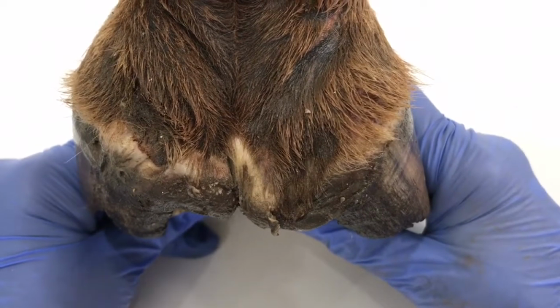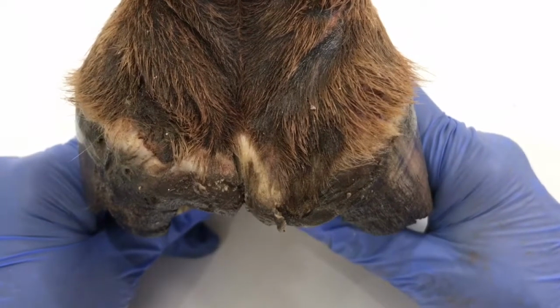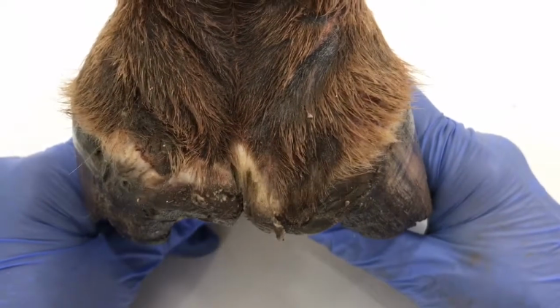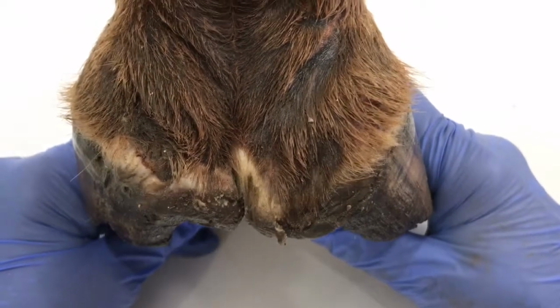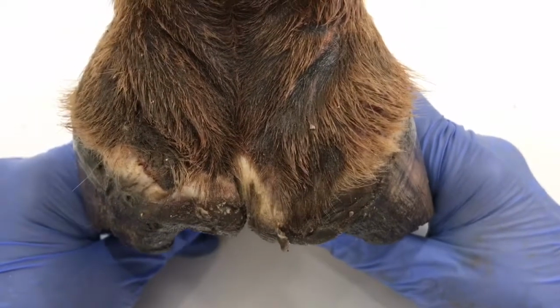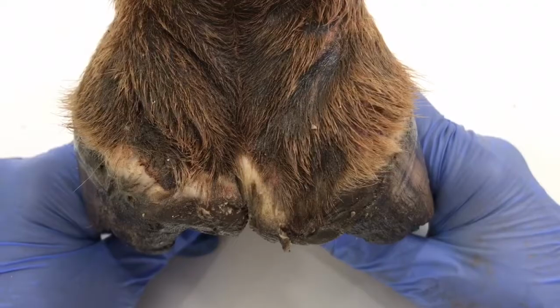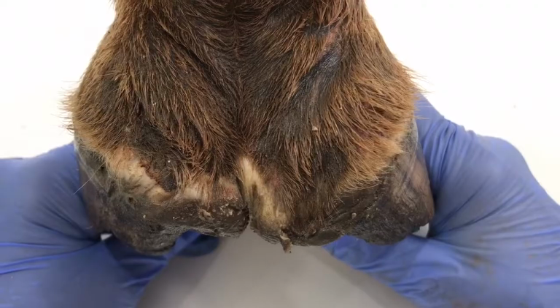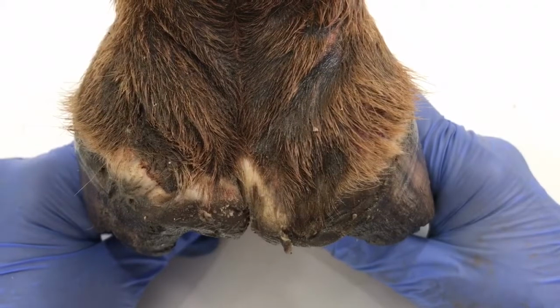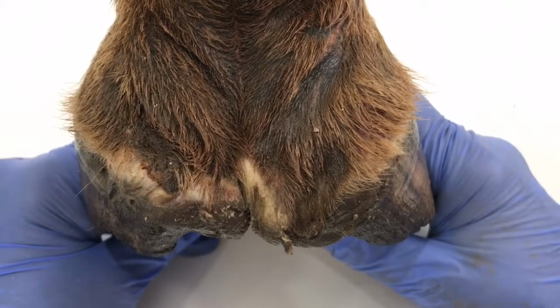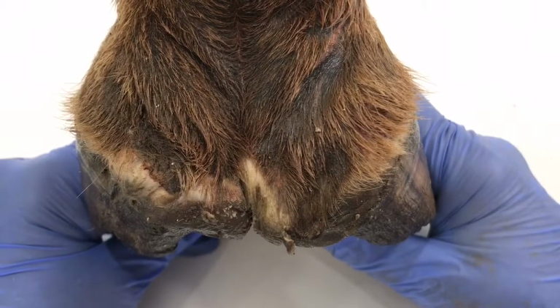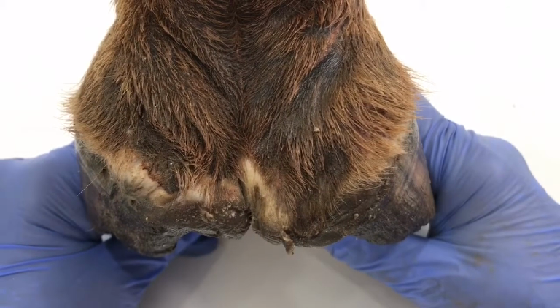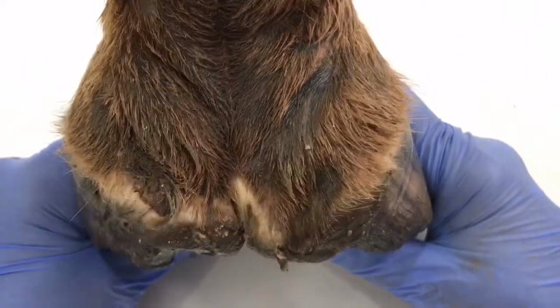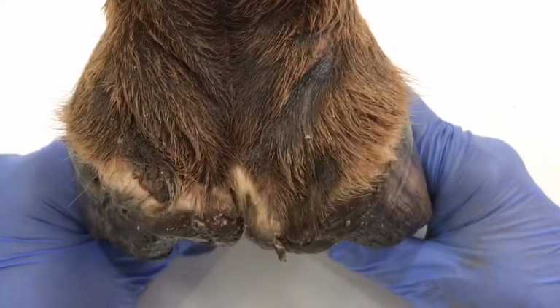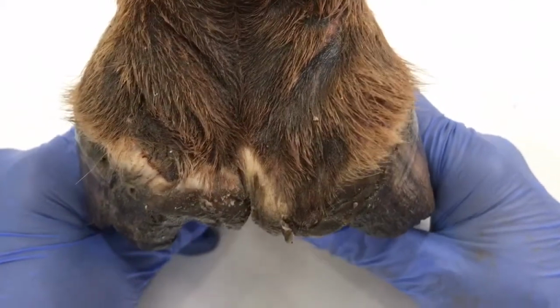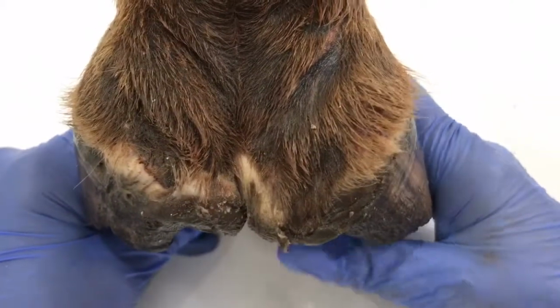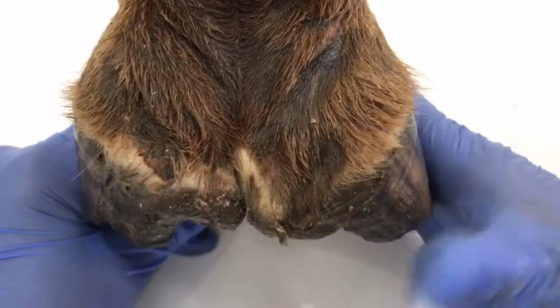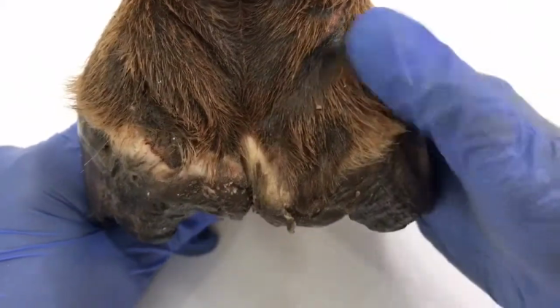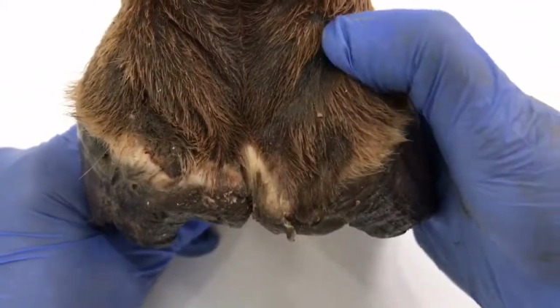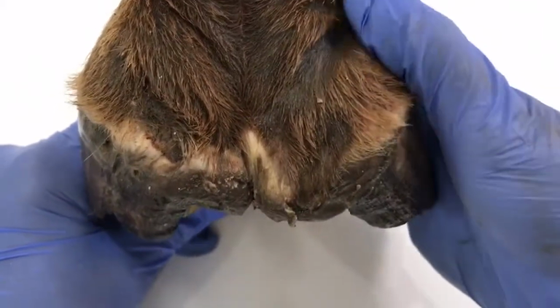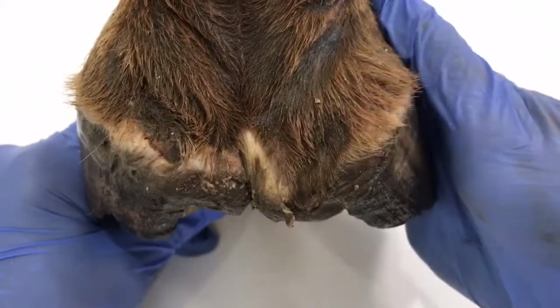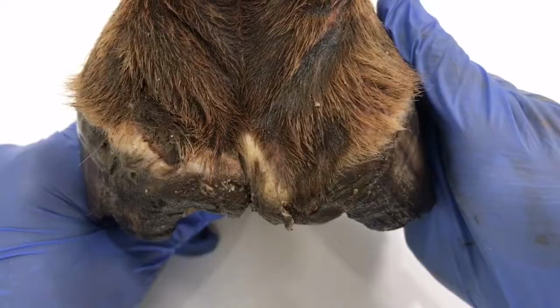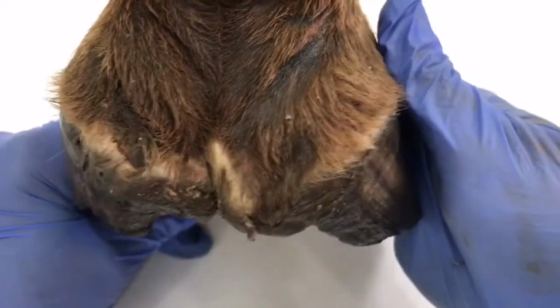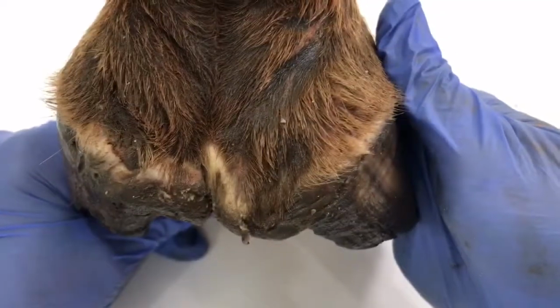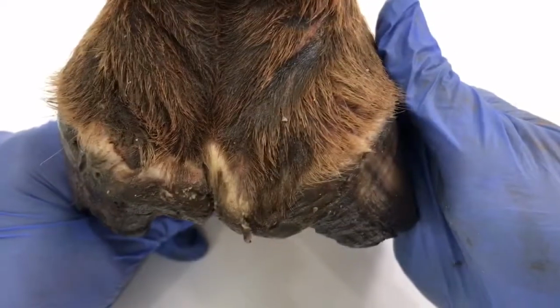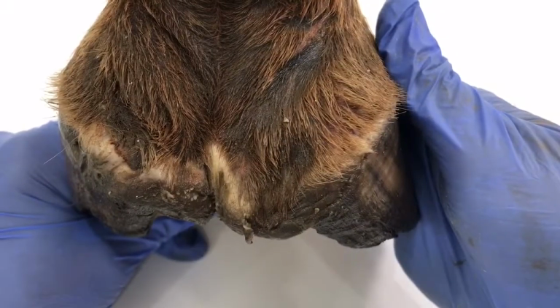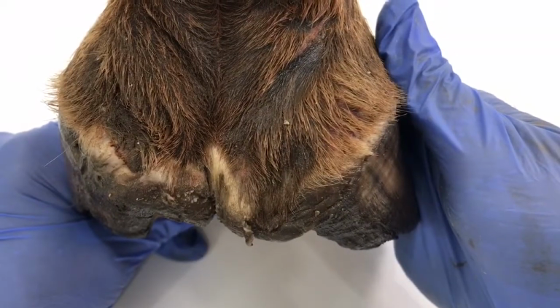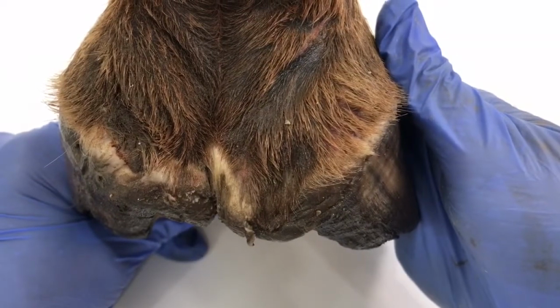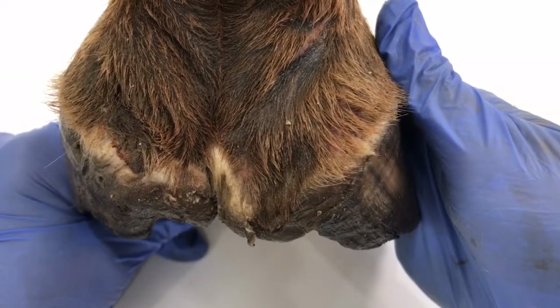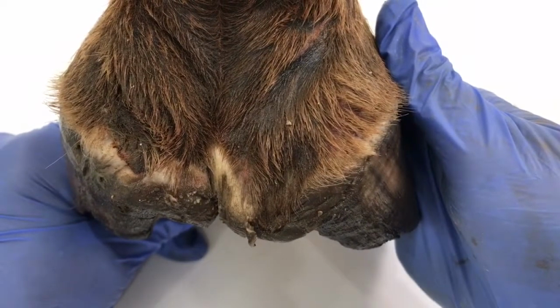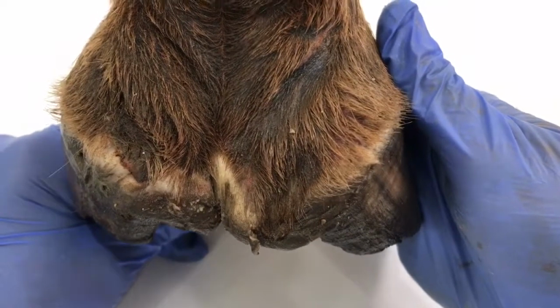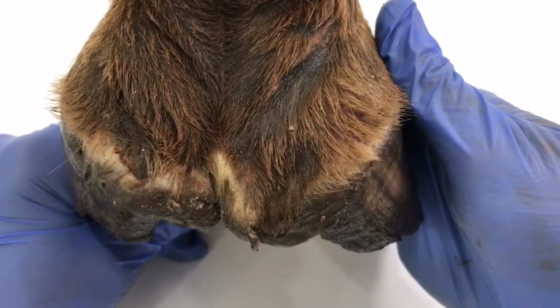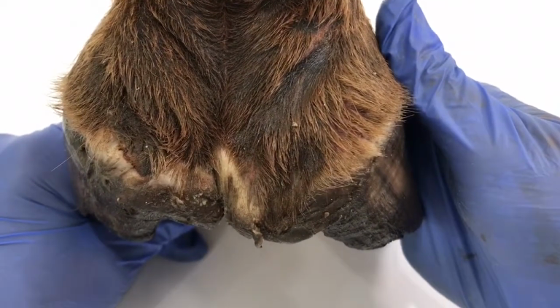I'm going to go and do some sections and then come back in a later video to show you what's happening inside this foot. Thank you for watching.